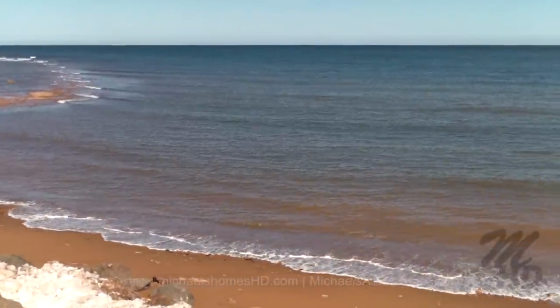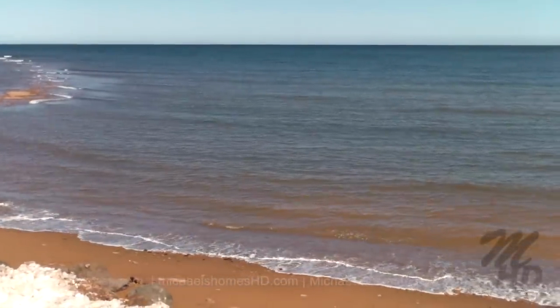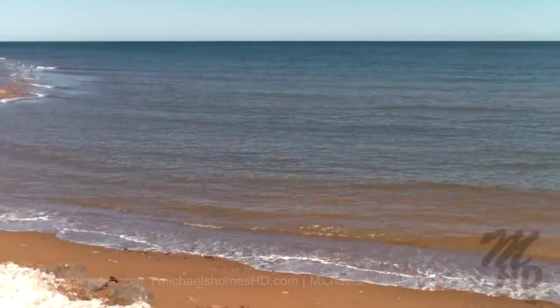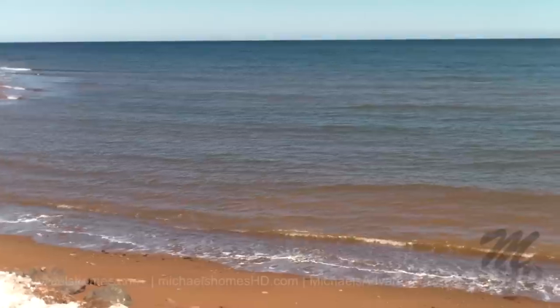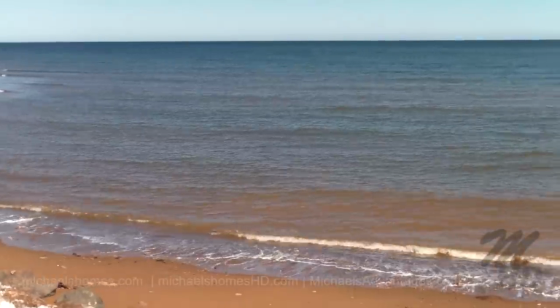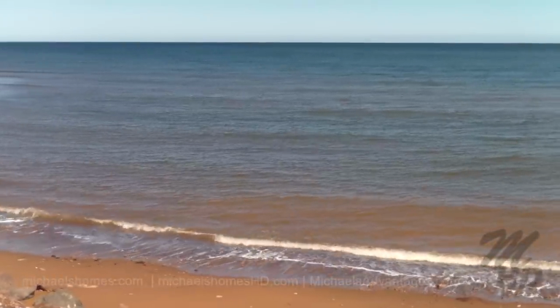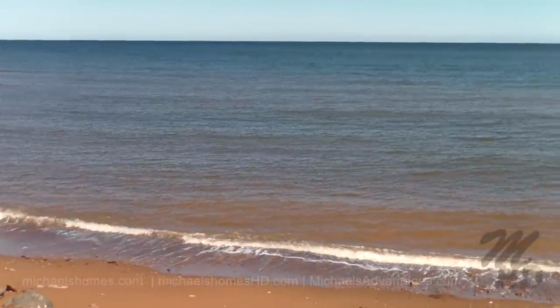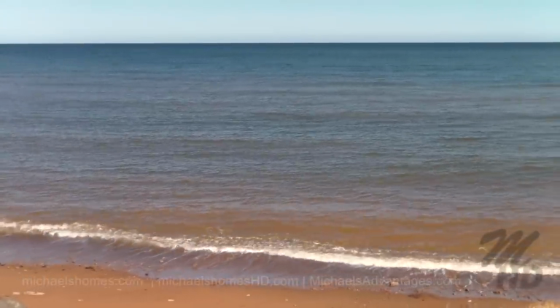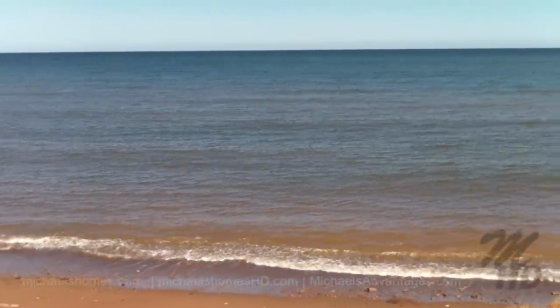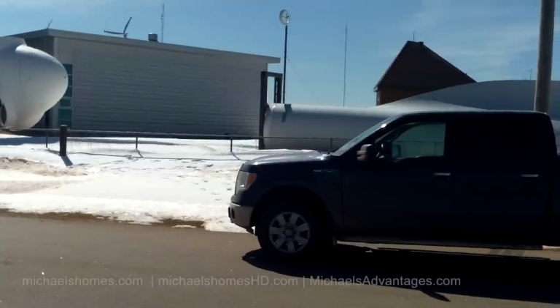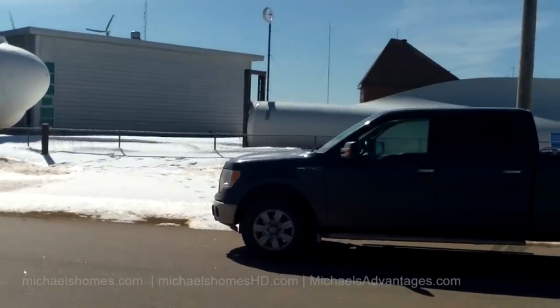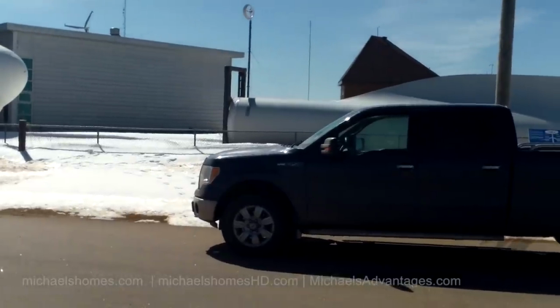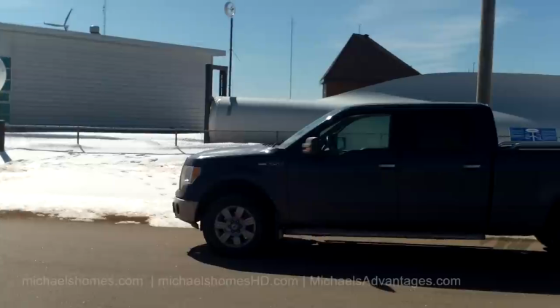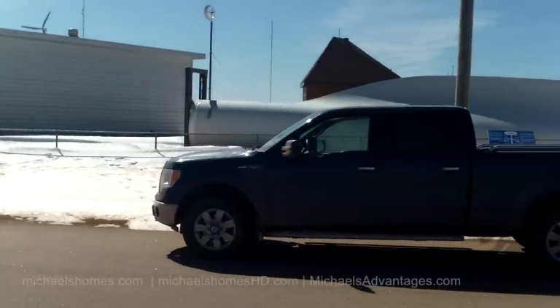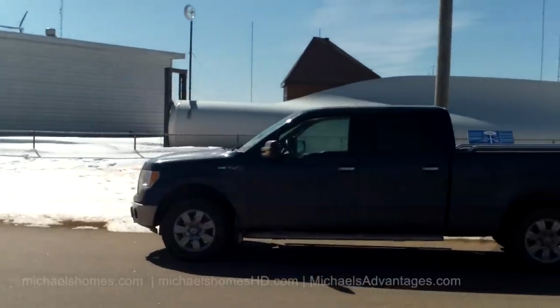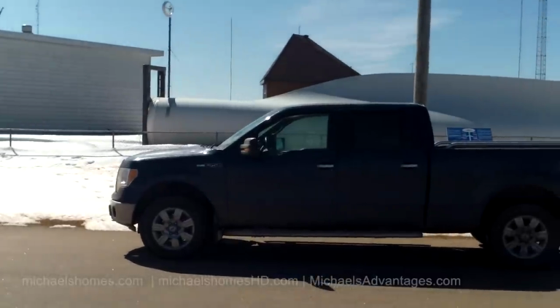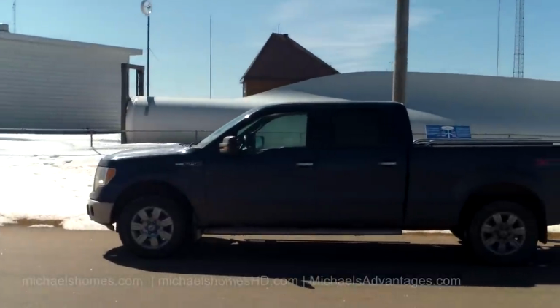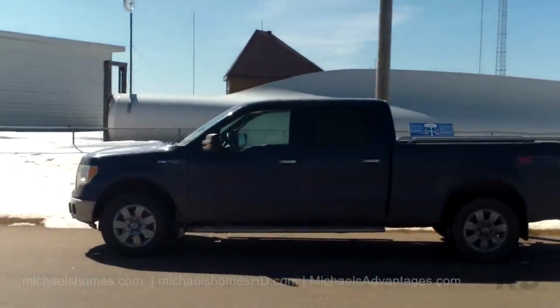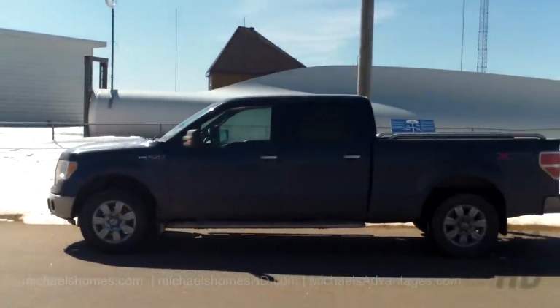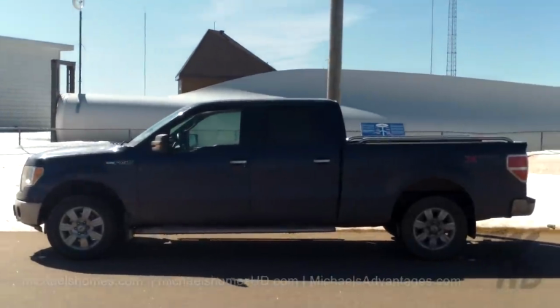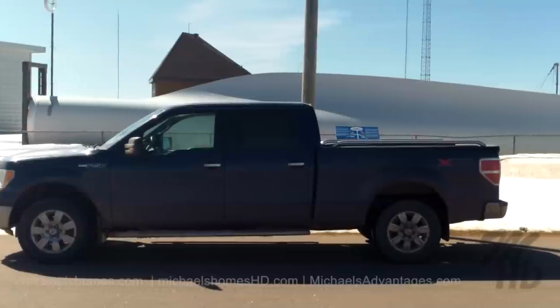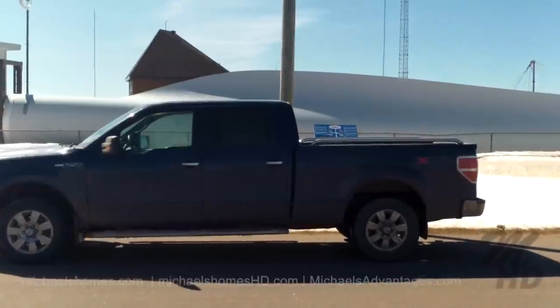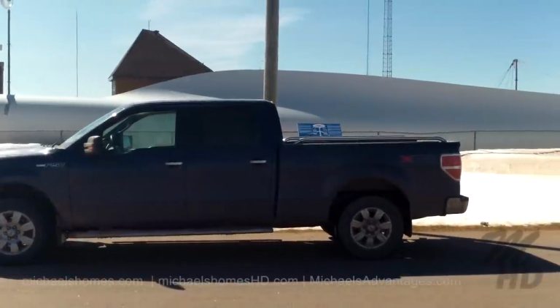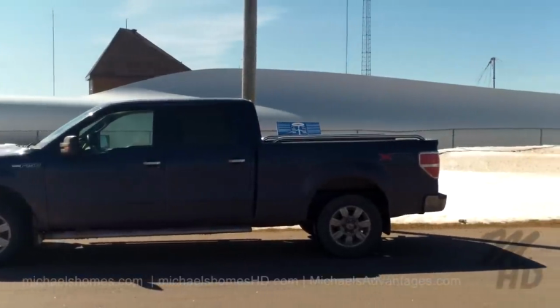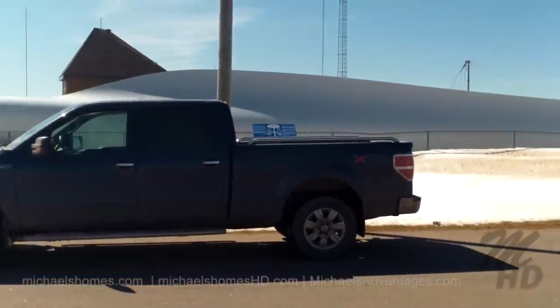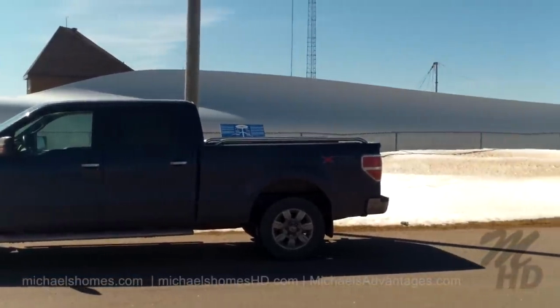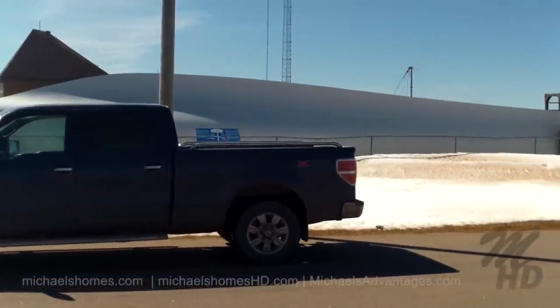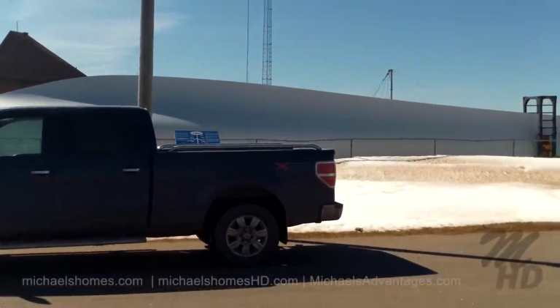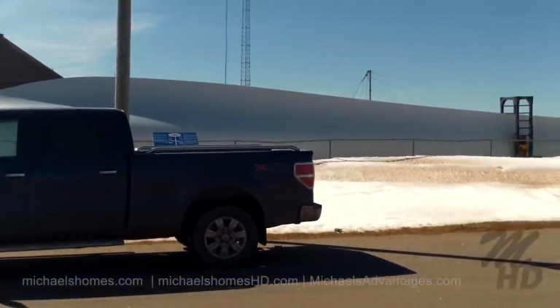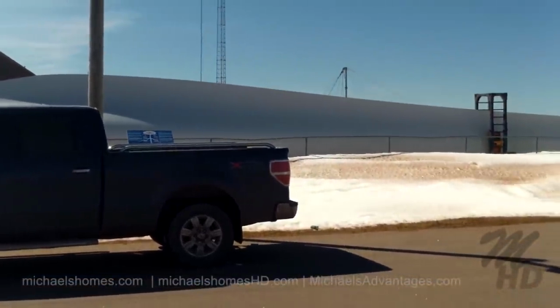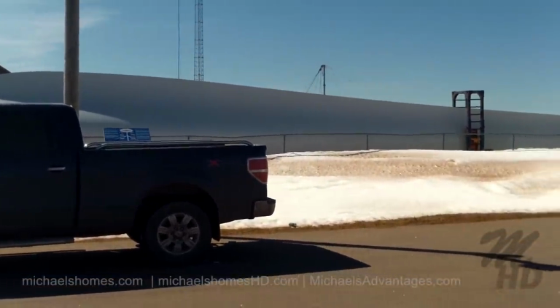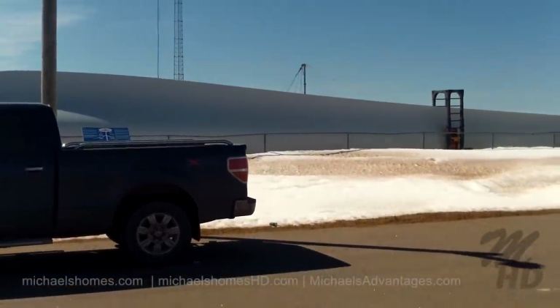This would be the end of March. This is my truck, and it's standing right in front of what's one blade of a windmill, just to give you an idea of how massive these things are.